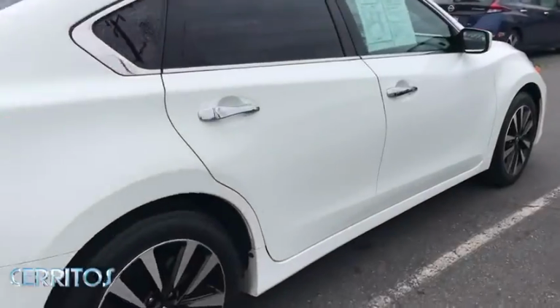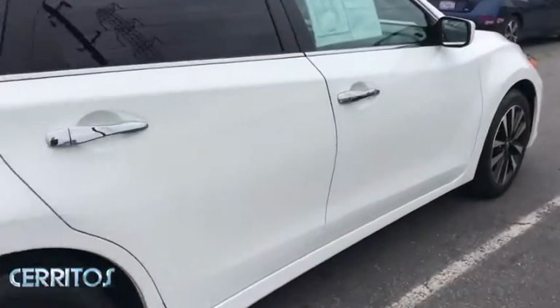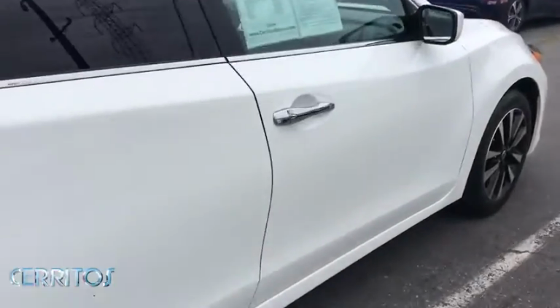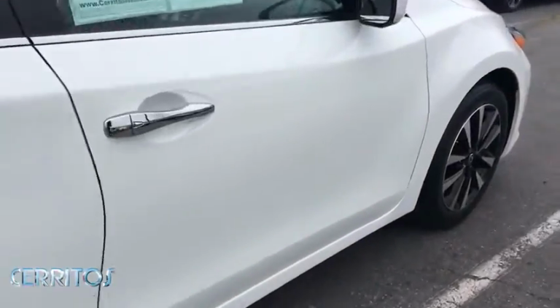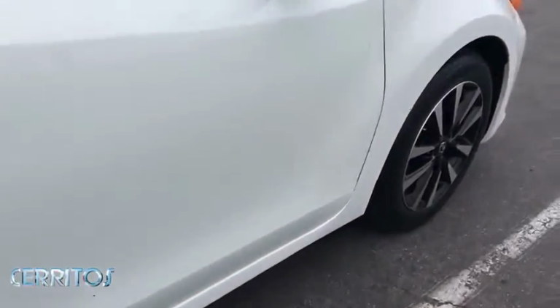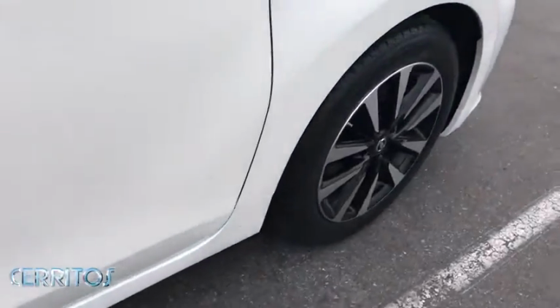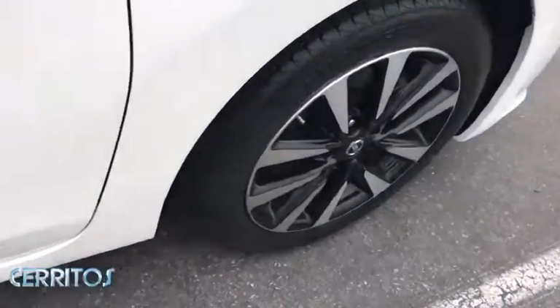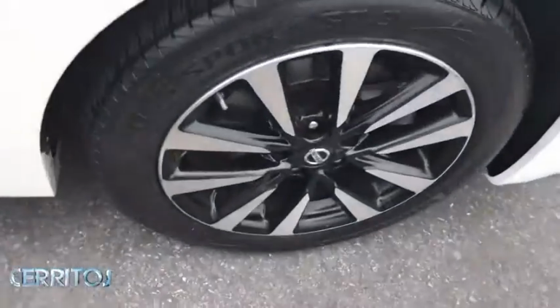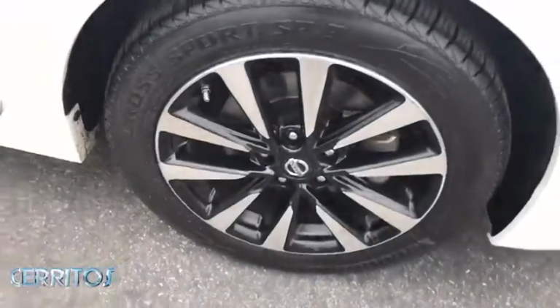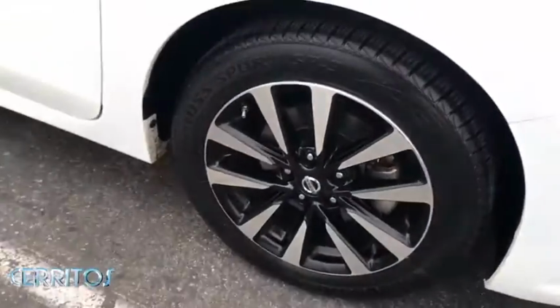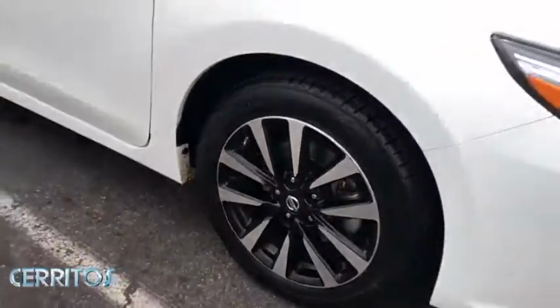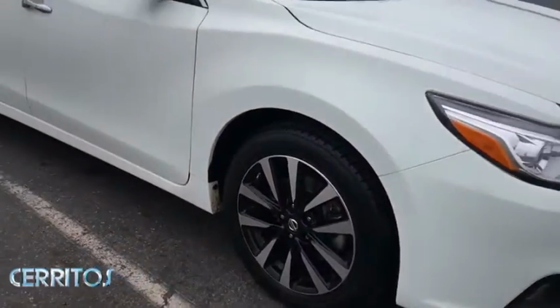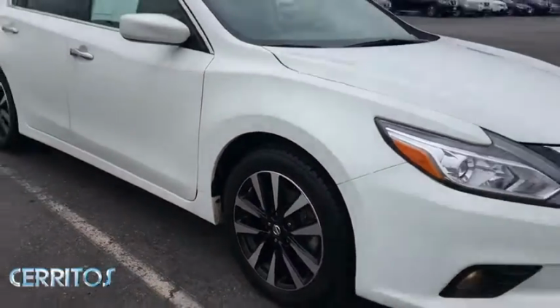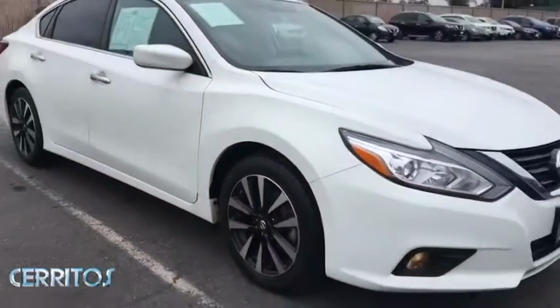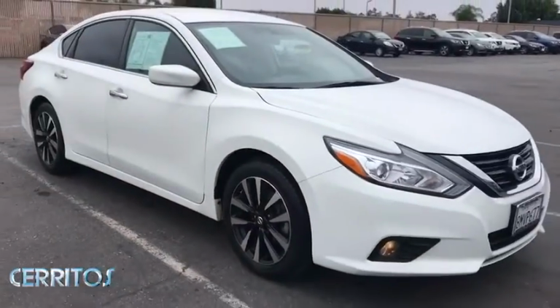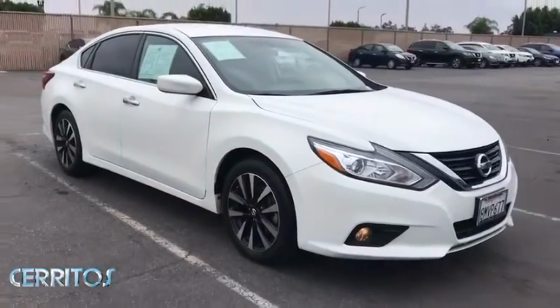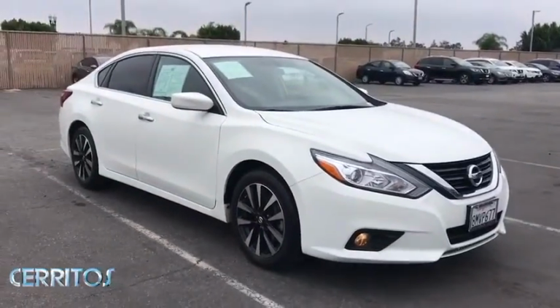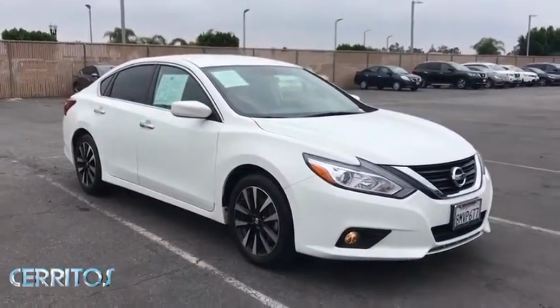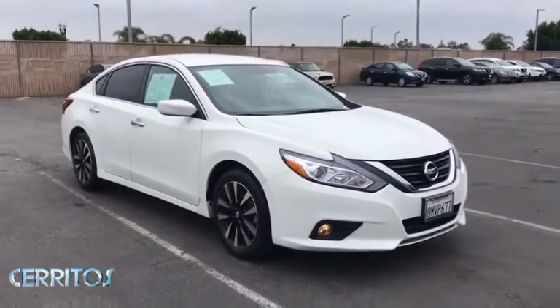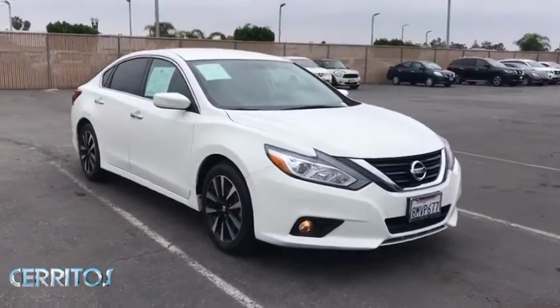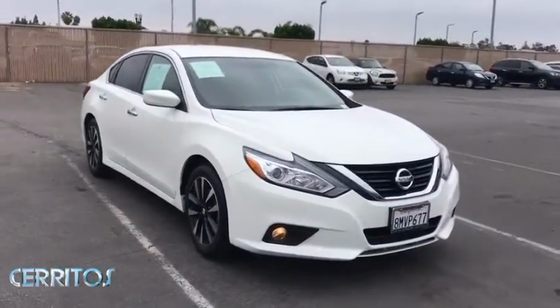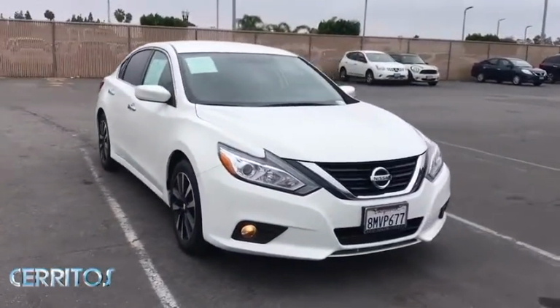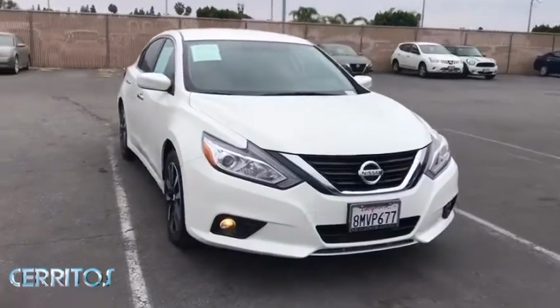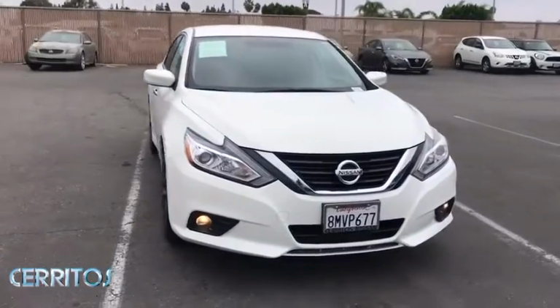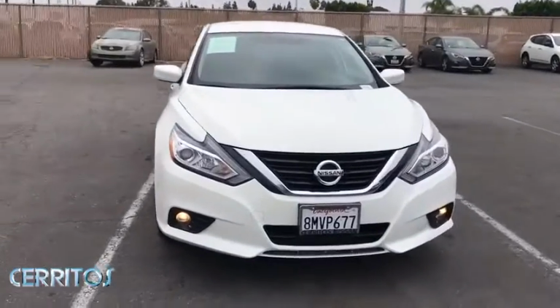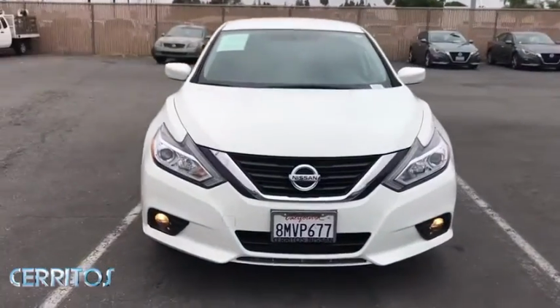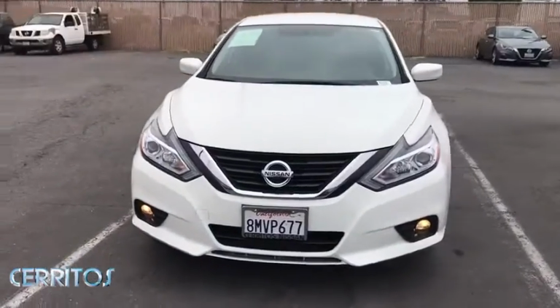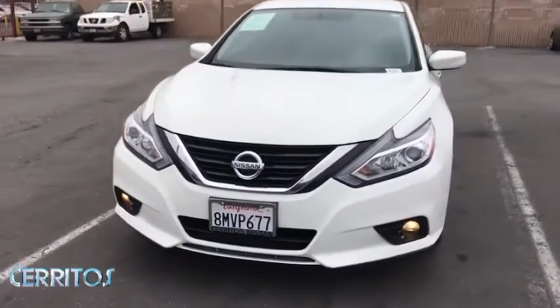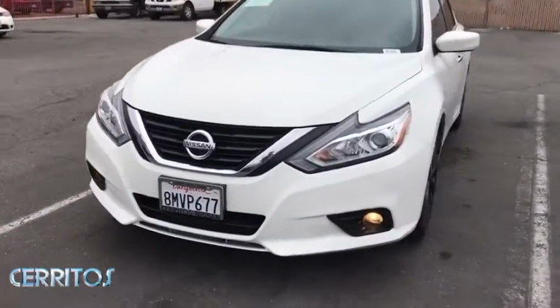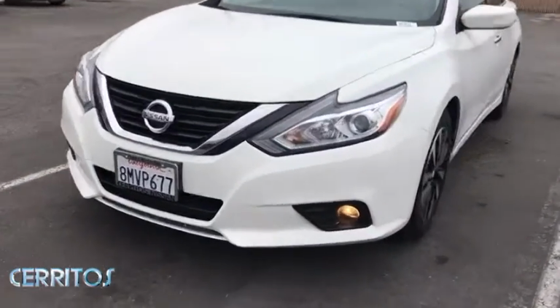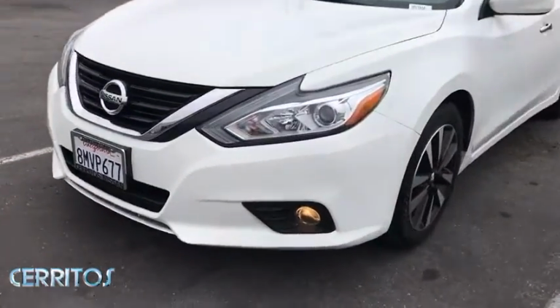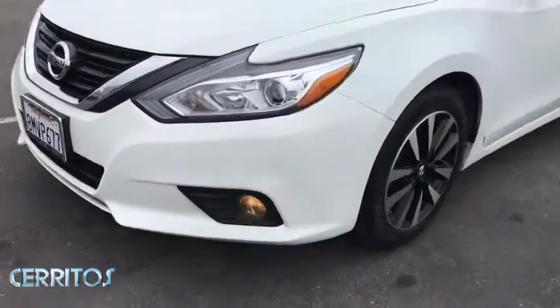This vehicle has less than 60,000 miles. Here are some of this vehicle's great options: backup camera, anti-lock braking system, steering wheel audio controls, keyless entry, remote engine start, traction control, stability control, Bluetooth.